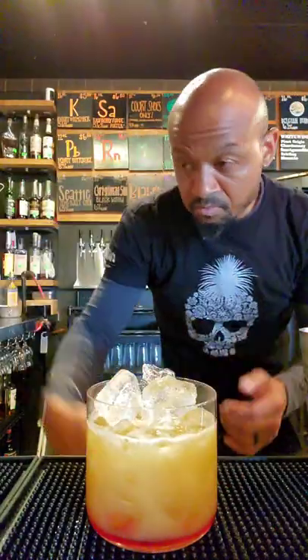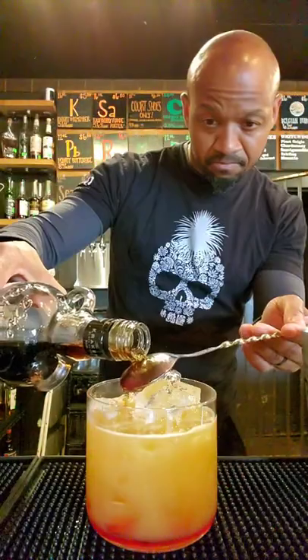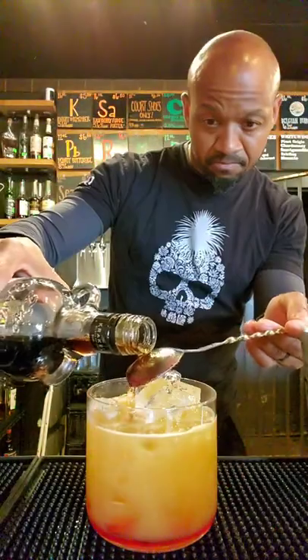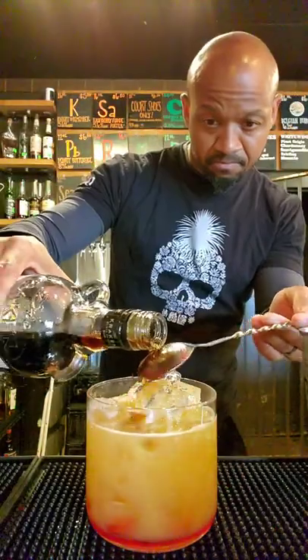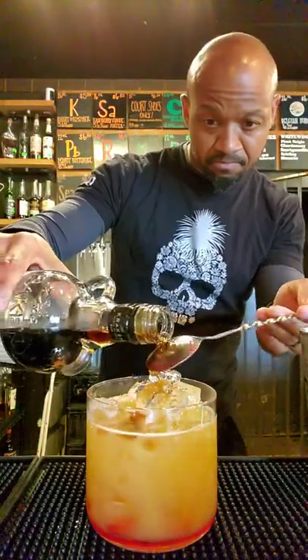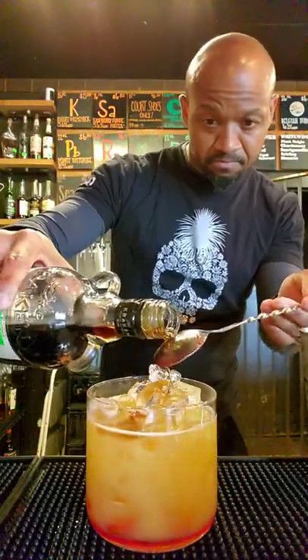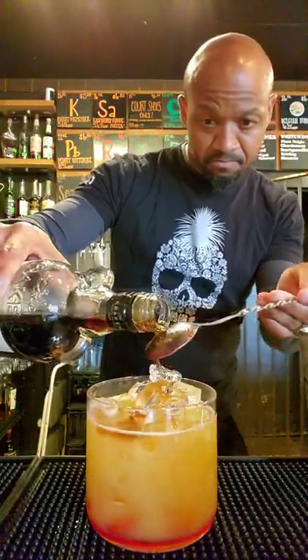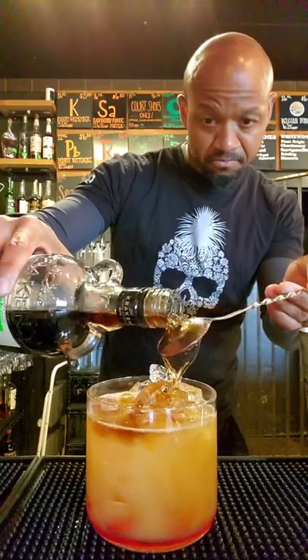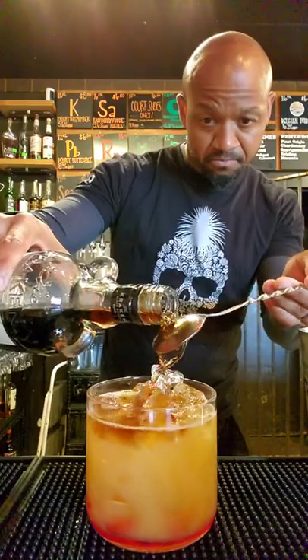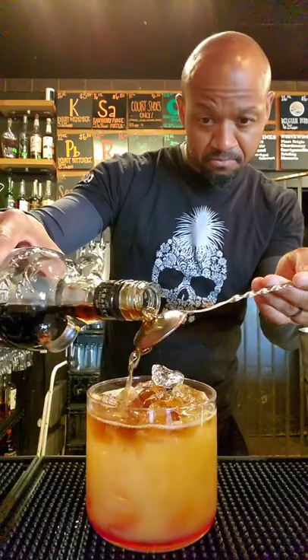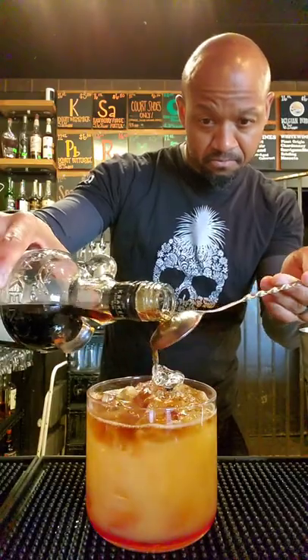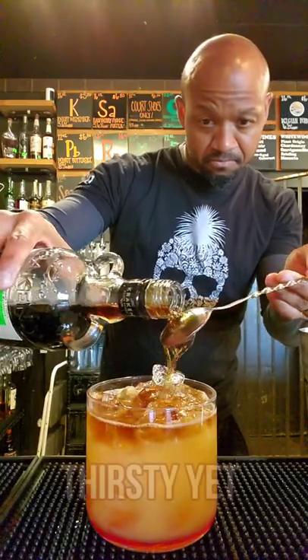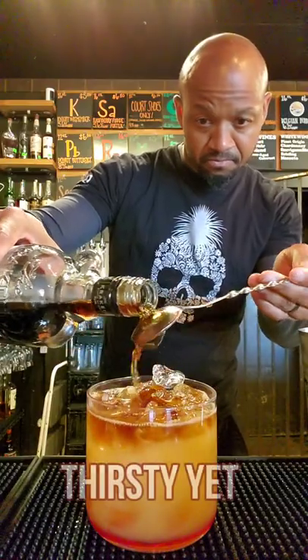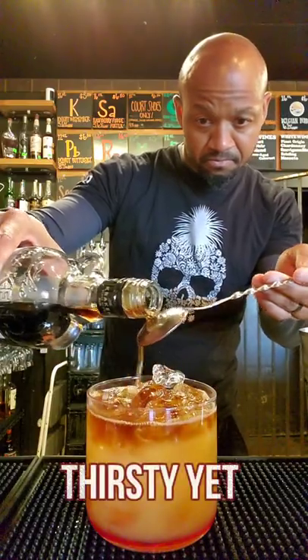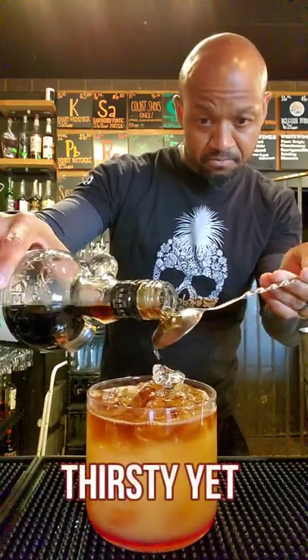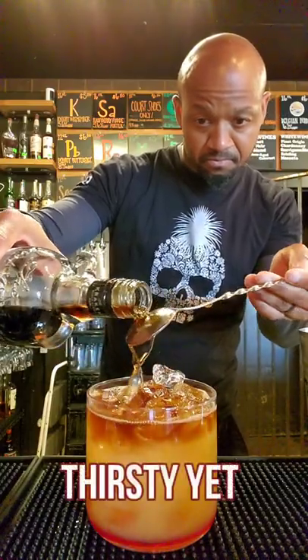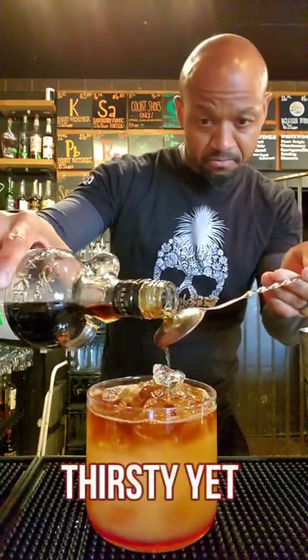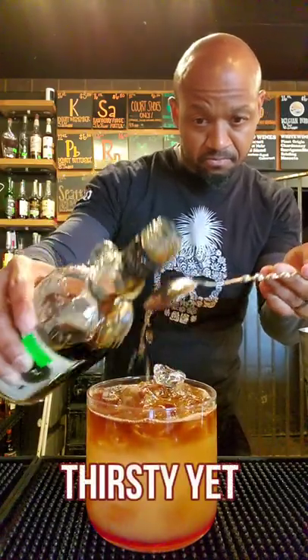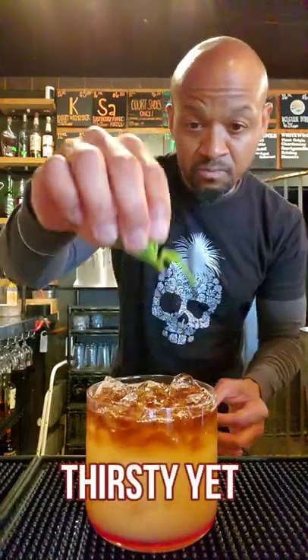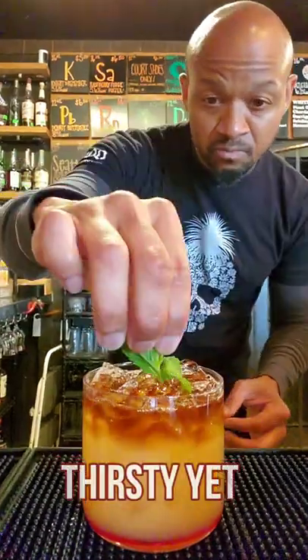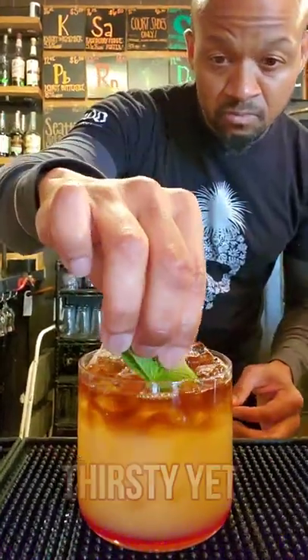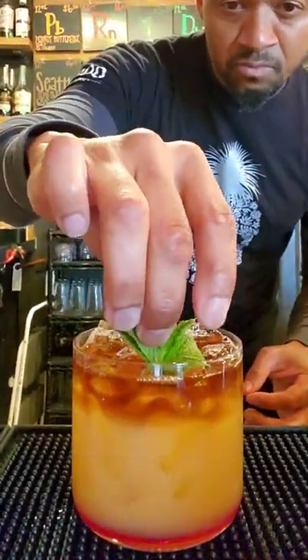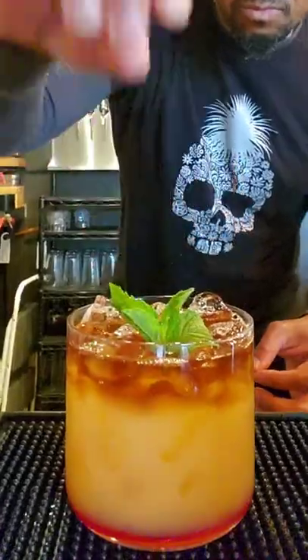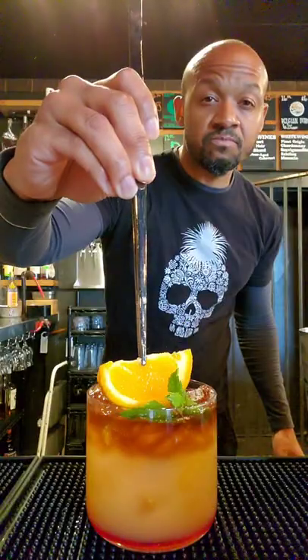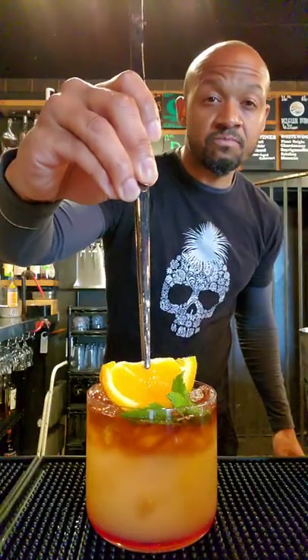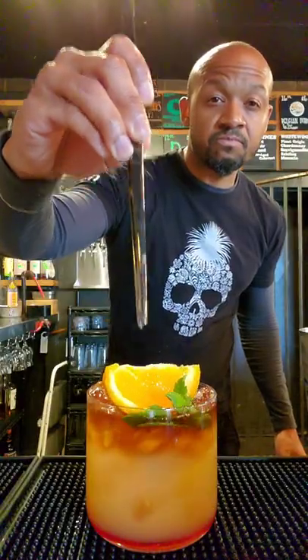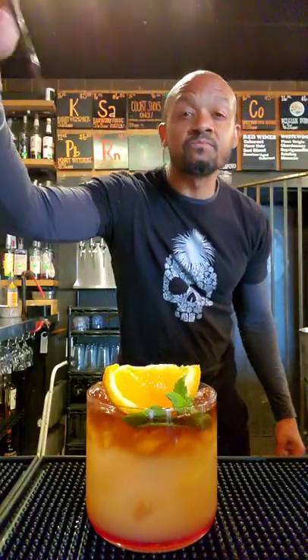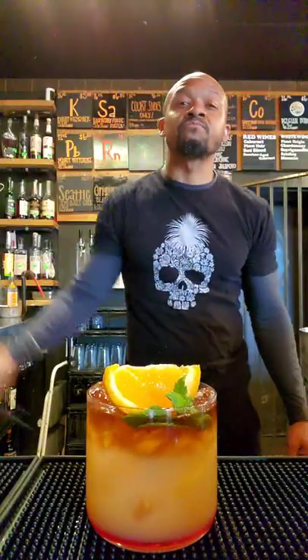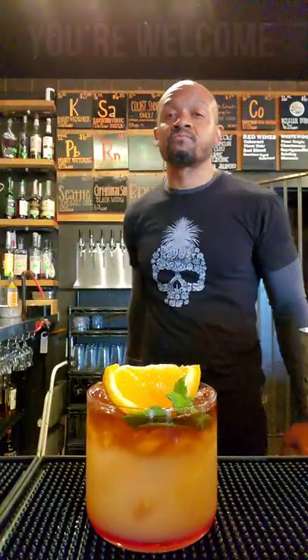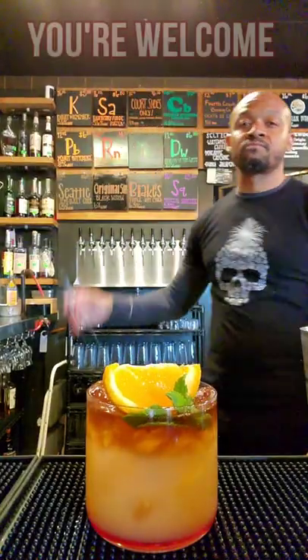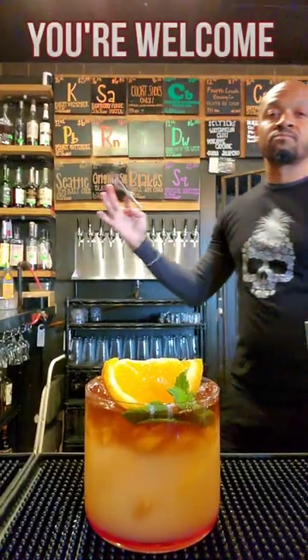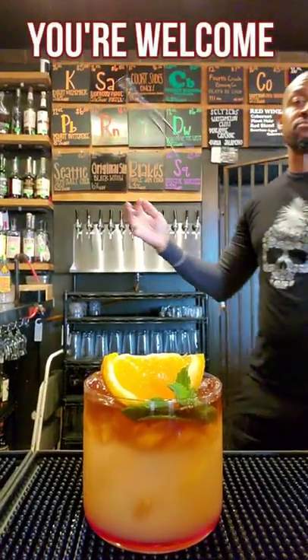Now we're going to layer one to one and a half ounces of your spiced or dark rum, depending on how much punch you want to pack into this cocktail. Then simply garnish and enjoy. You're welcome.